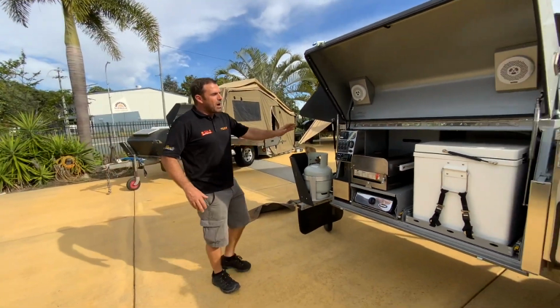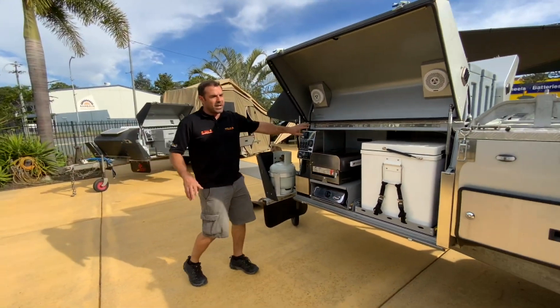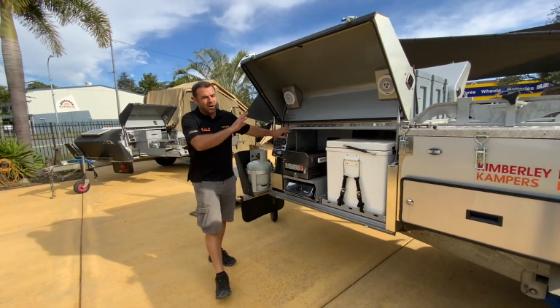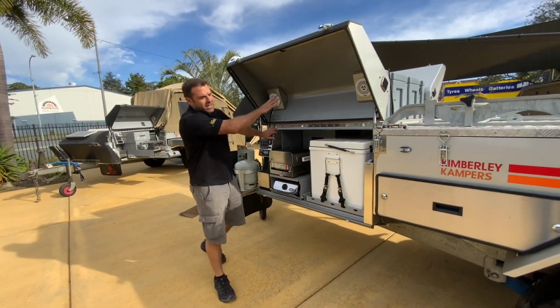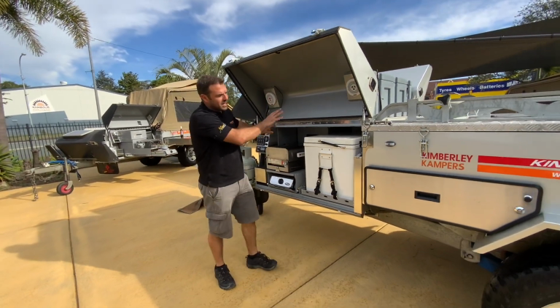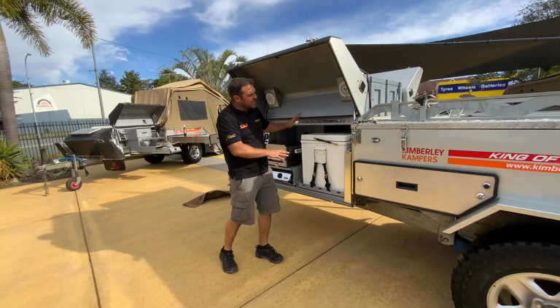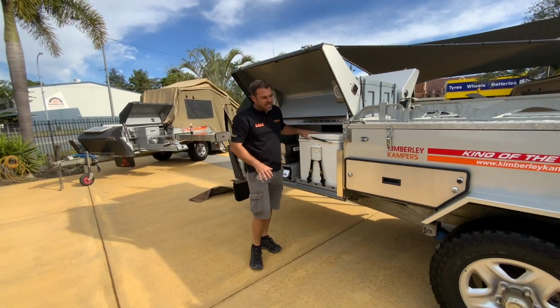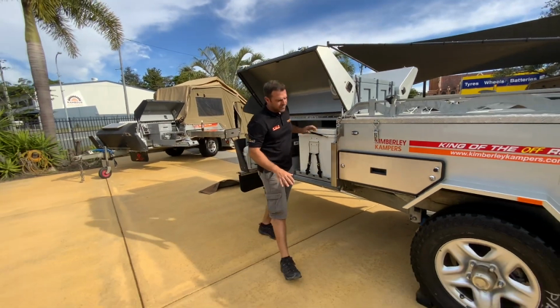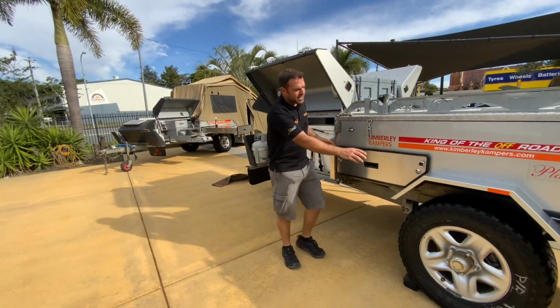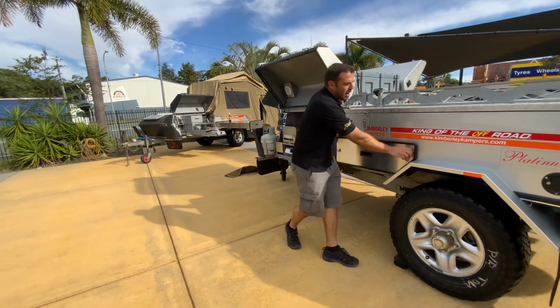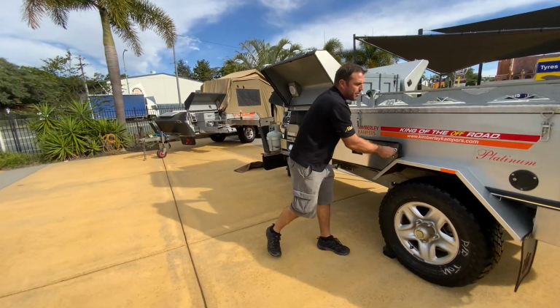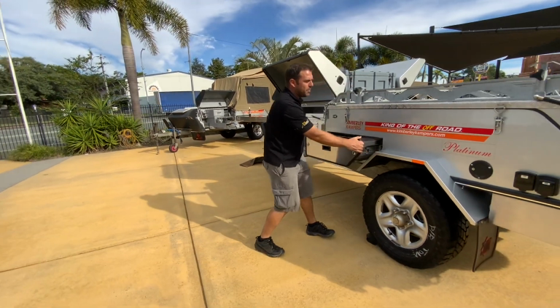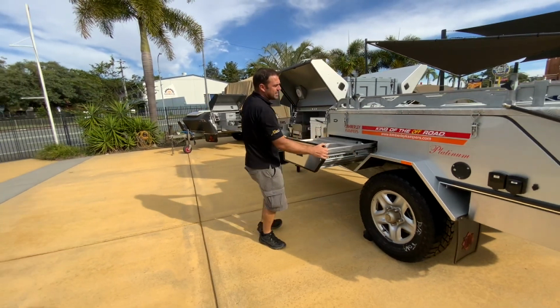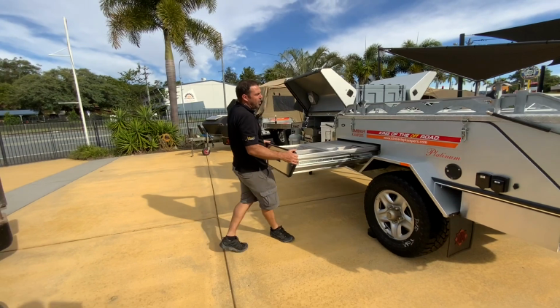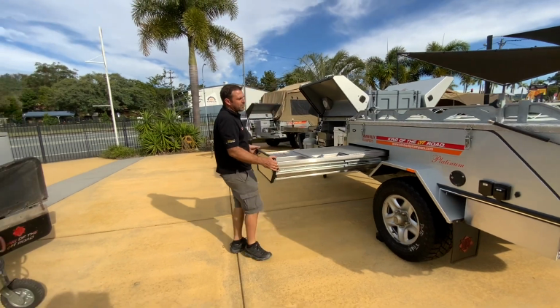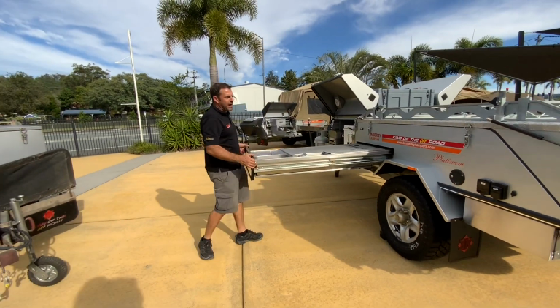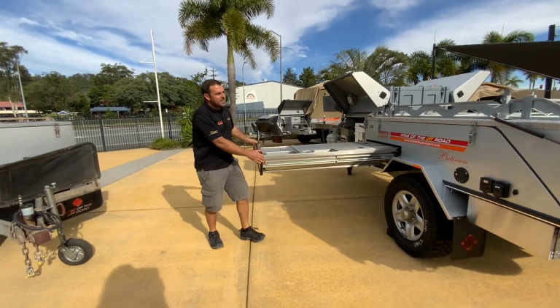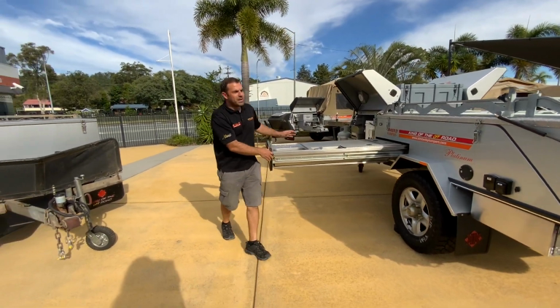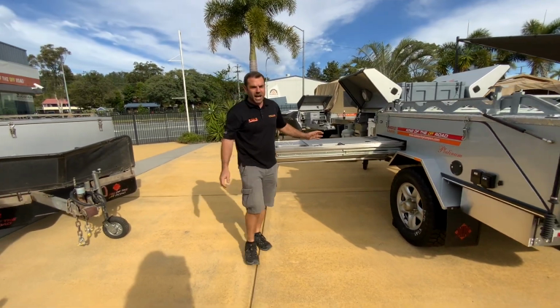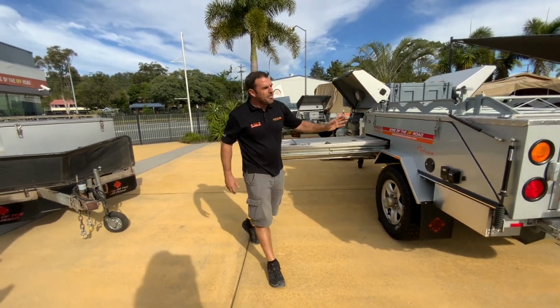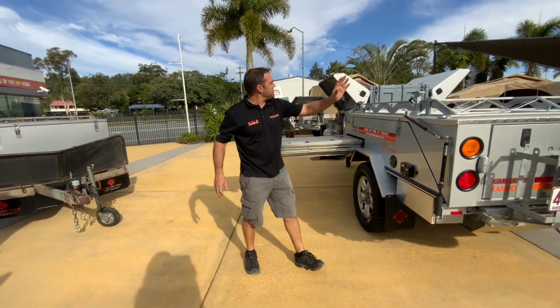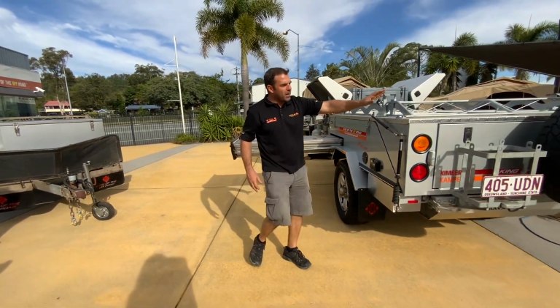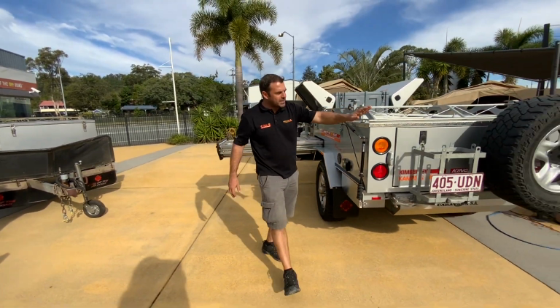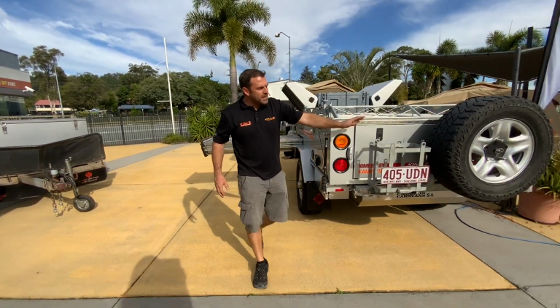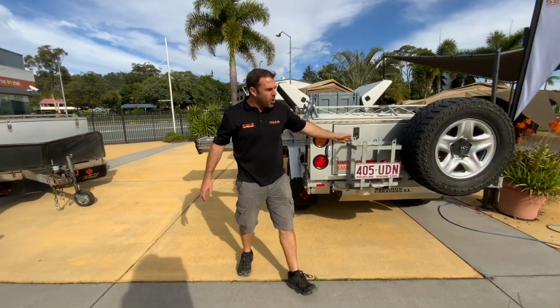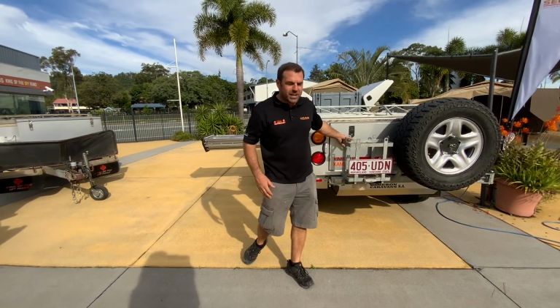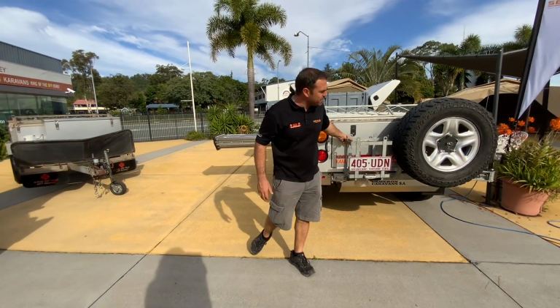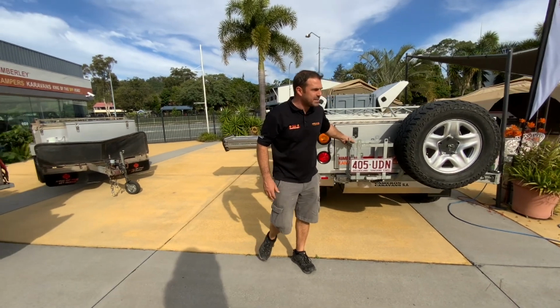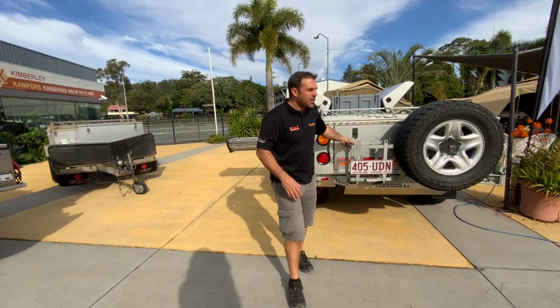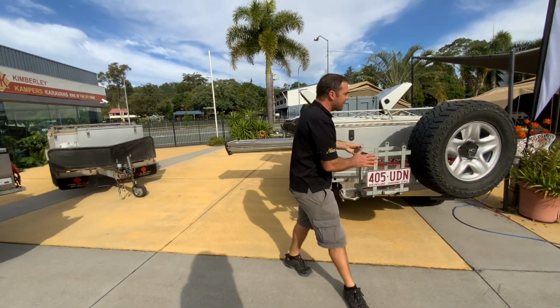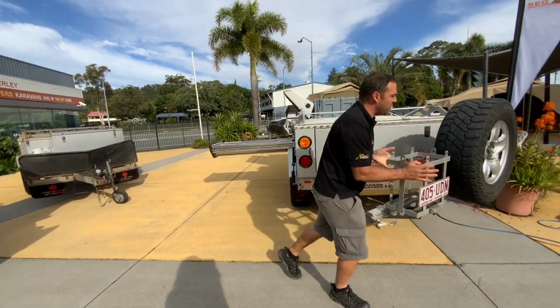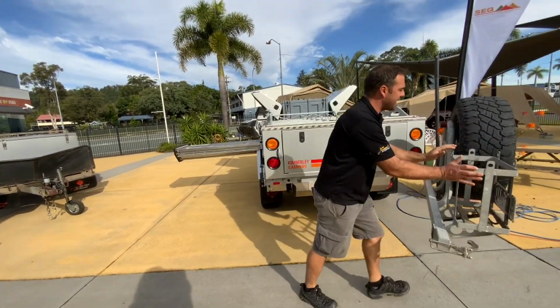Right through here we've got speakers and stereos, eutectic fridges, and great big pull-out benches all the way through. This one is a platinum model with a spare wheel winder, and this one opens and closes really simply.